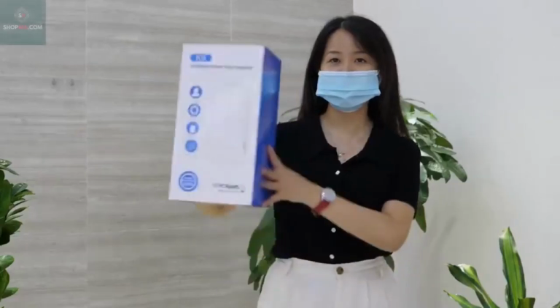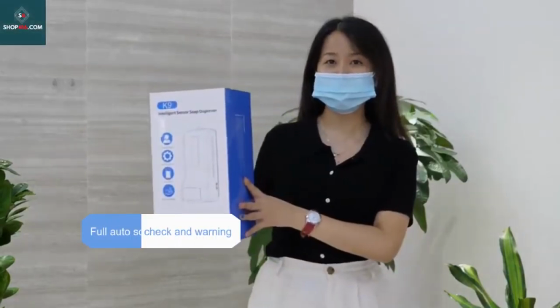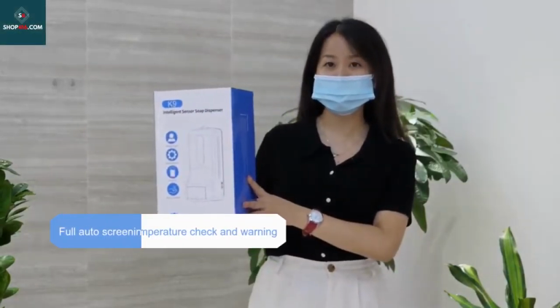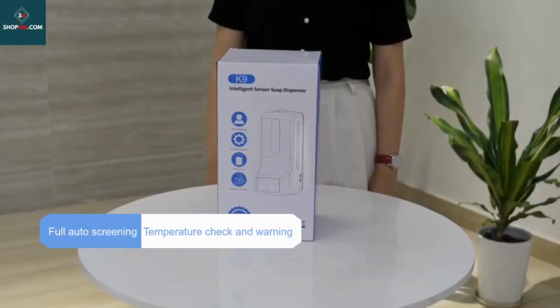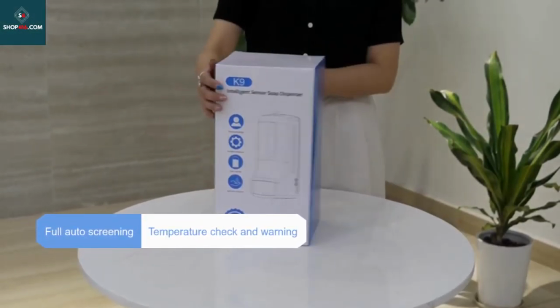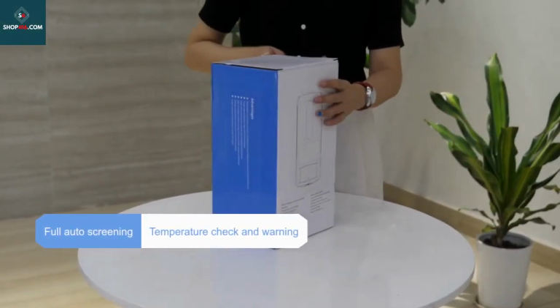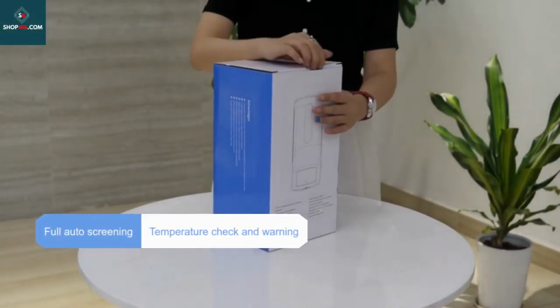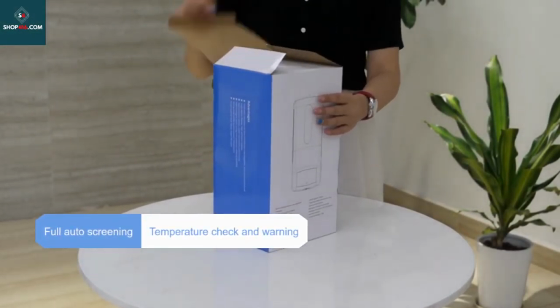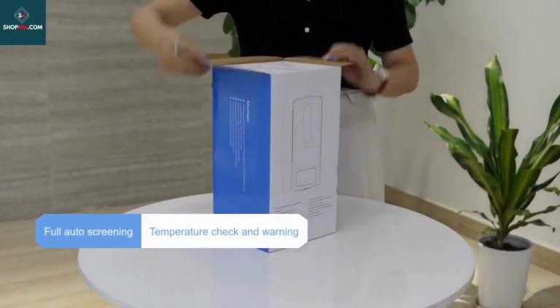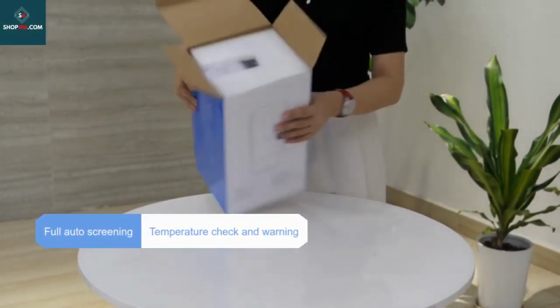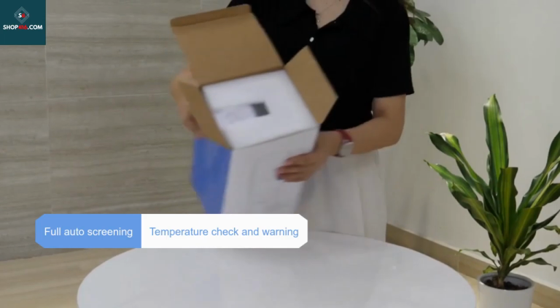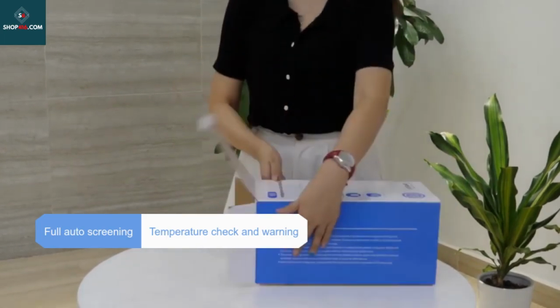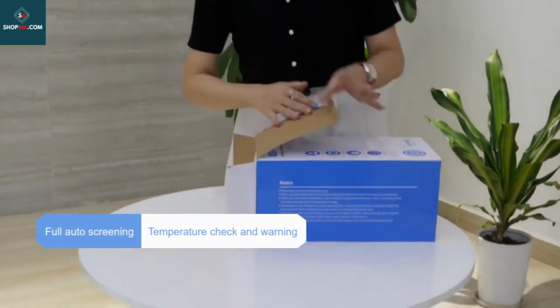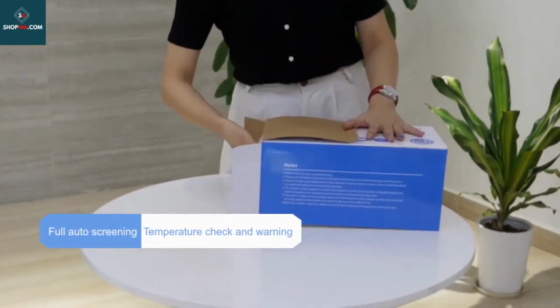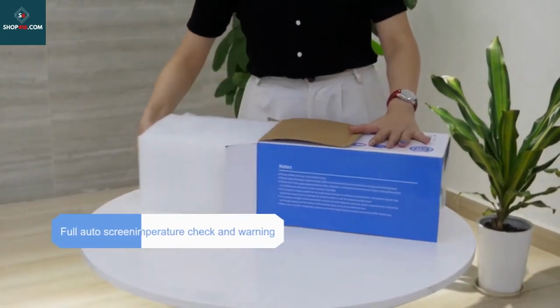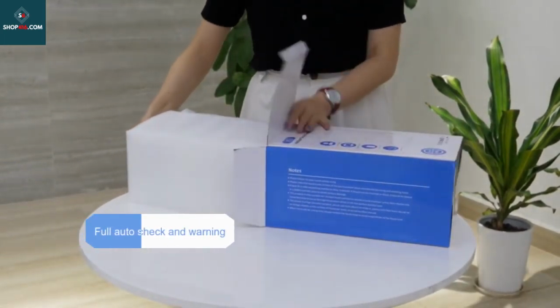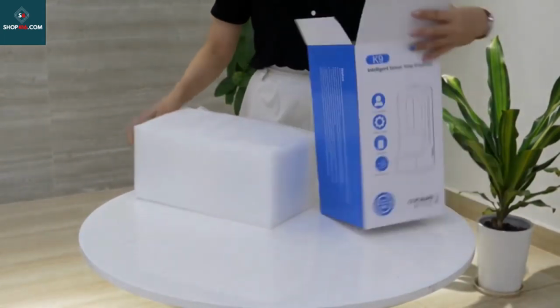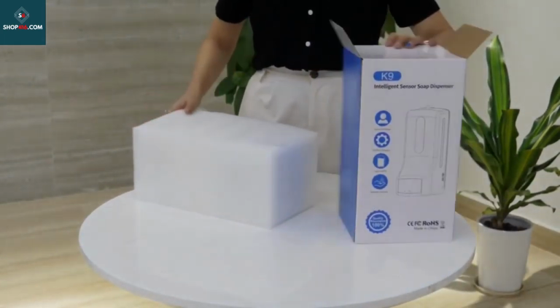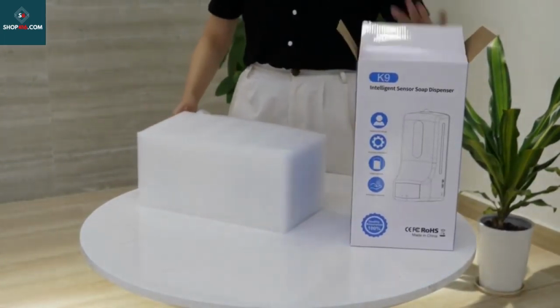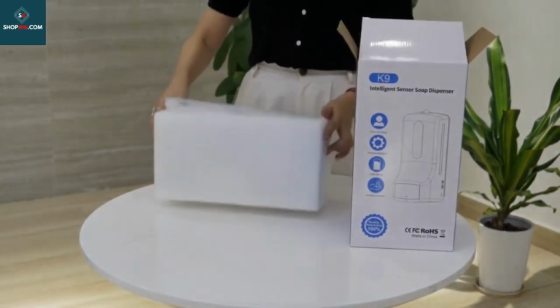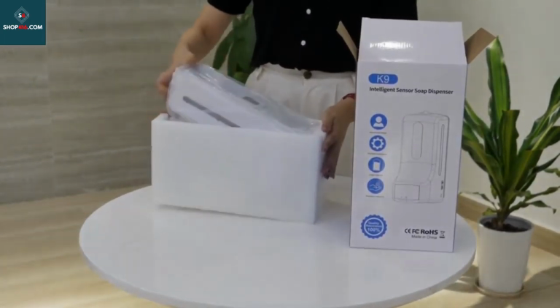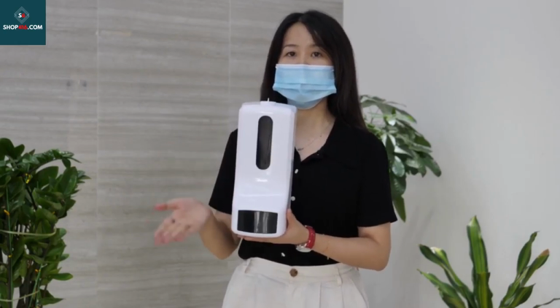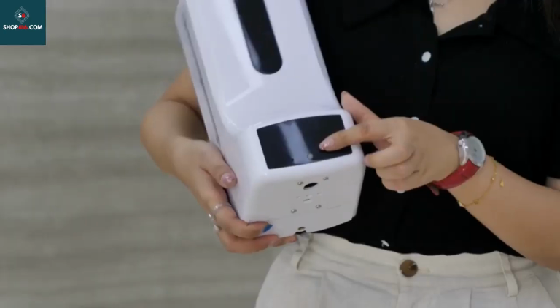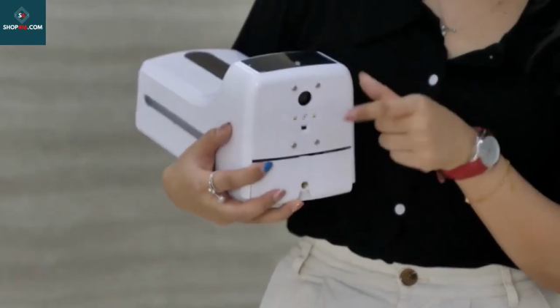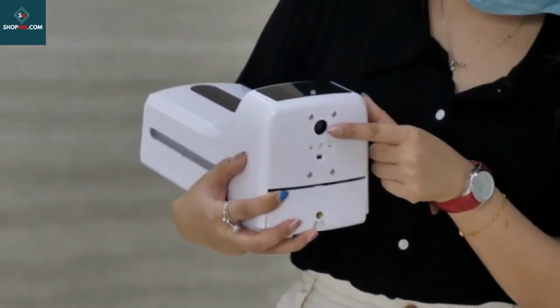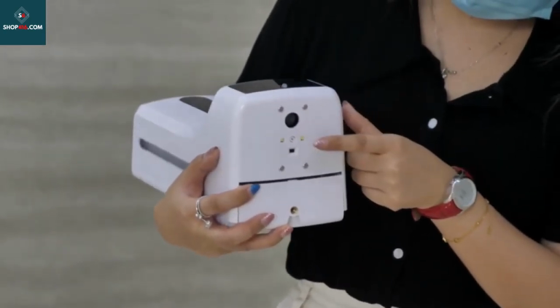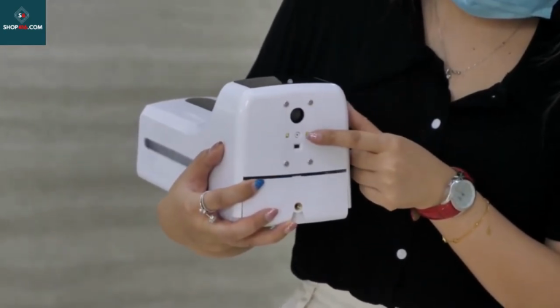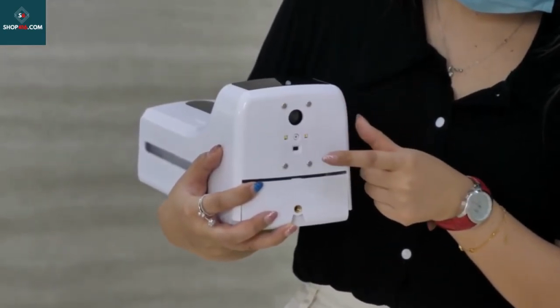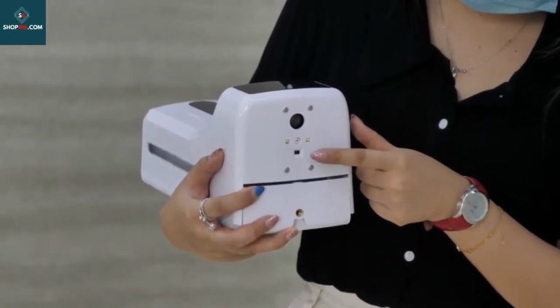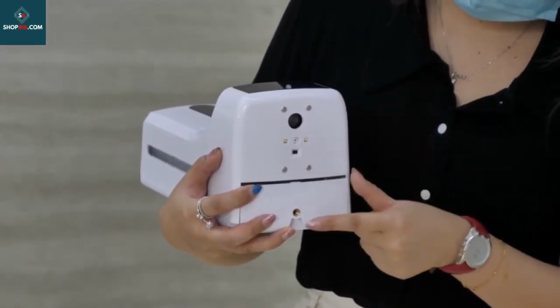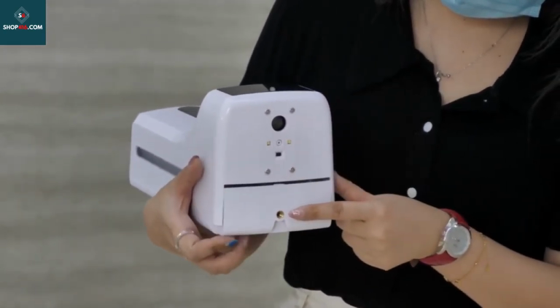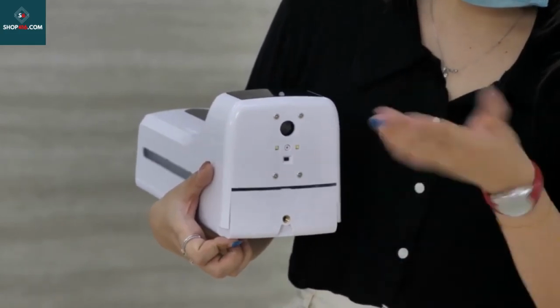Why buy this product? Automatic temperature measurement and wash-free disinfection machine, with large volume automatic hand sanitizer, temperature detection, and high temperature warning. You can select Celsius and Fahrenheit and easily switch with one button.